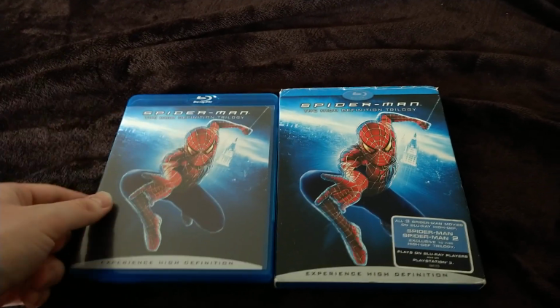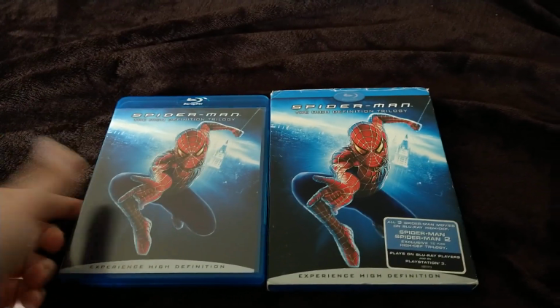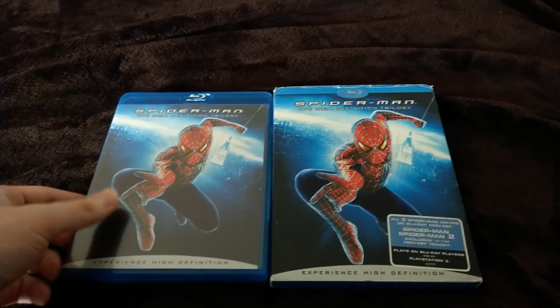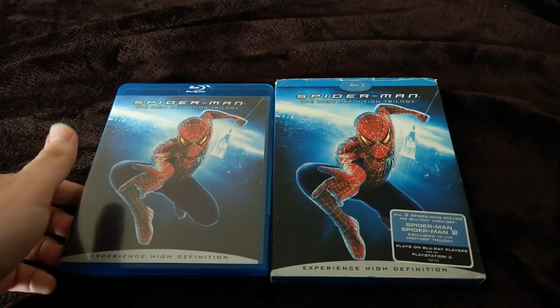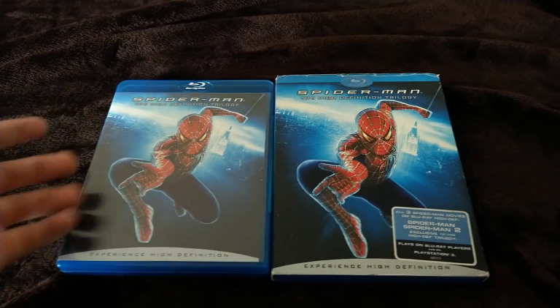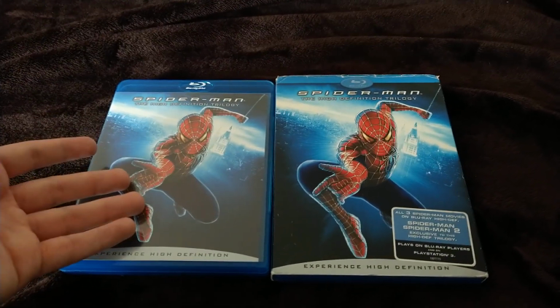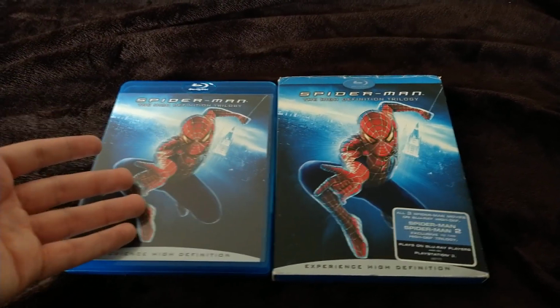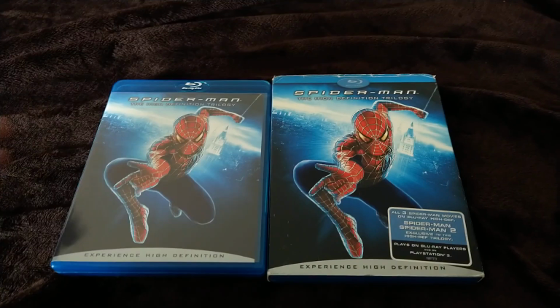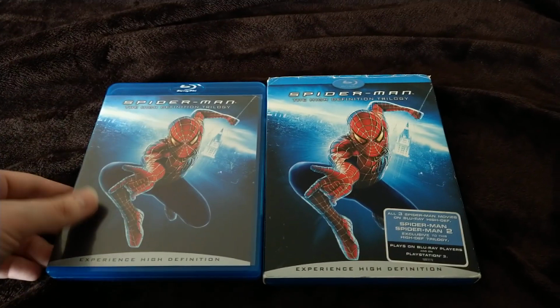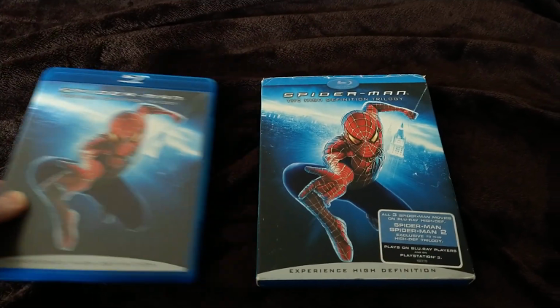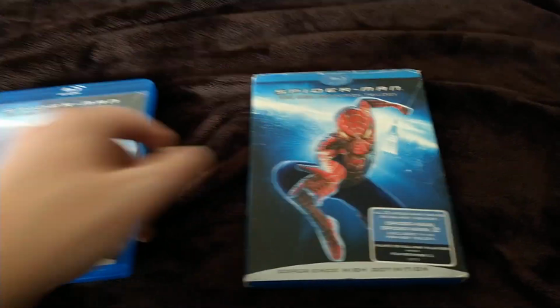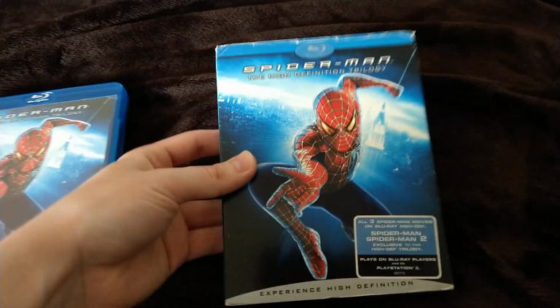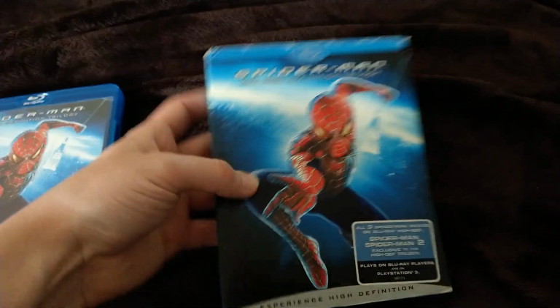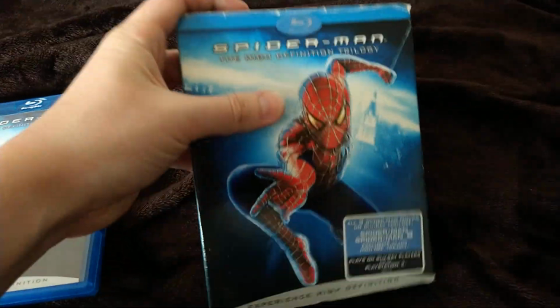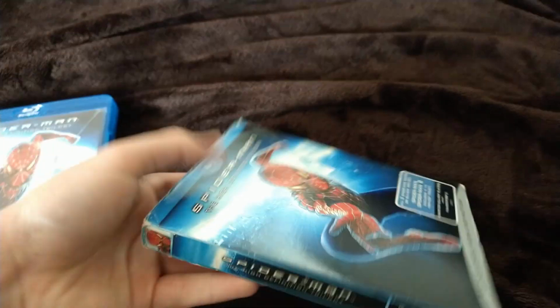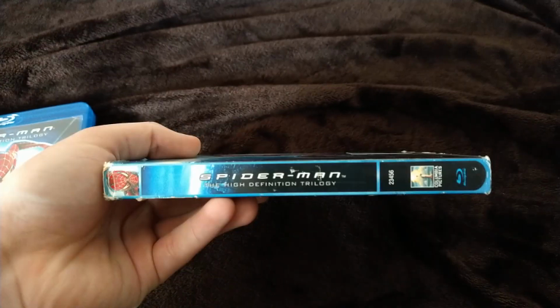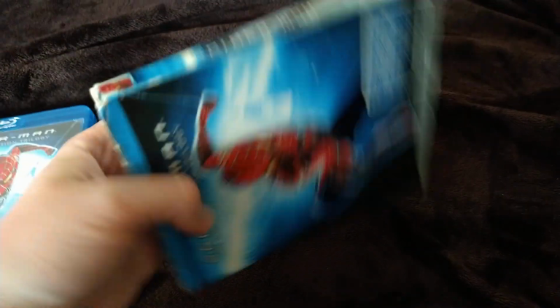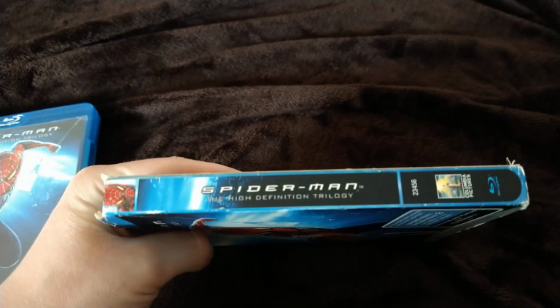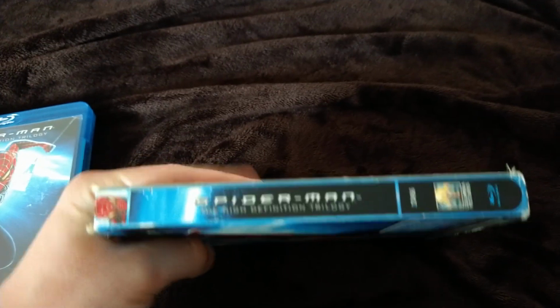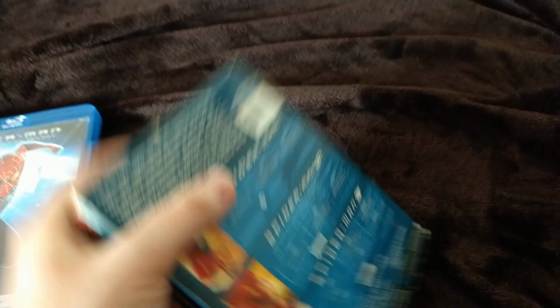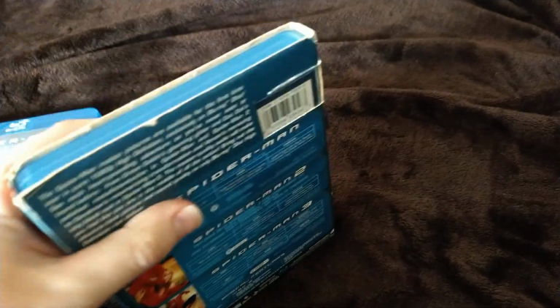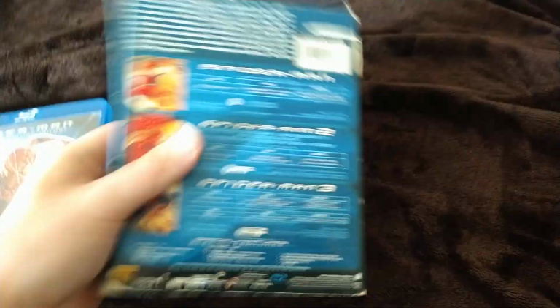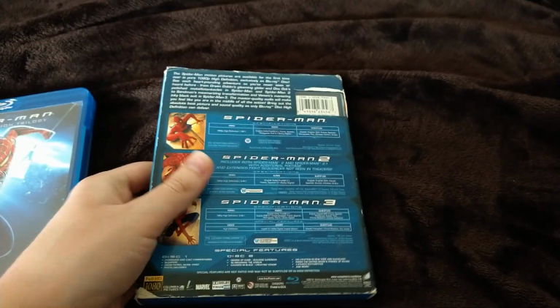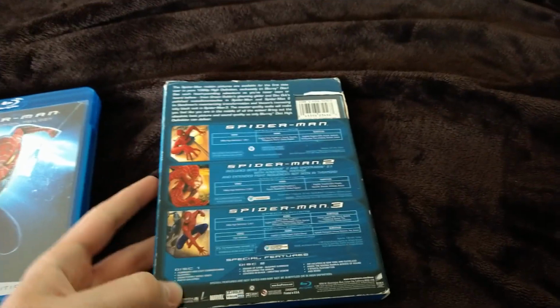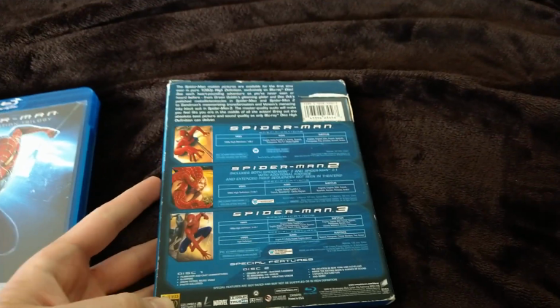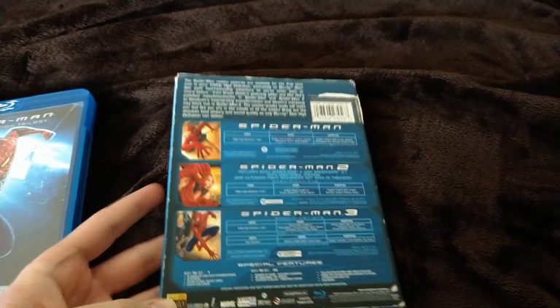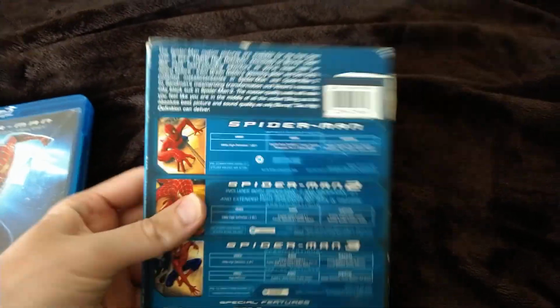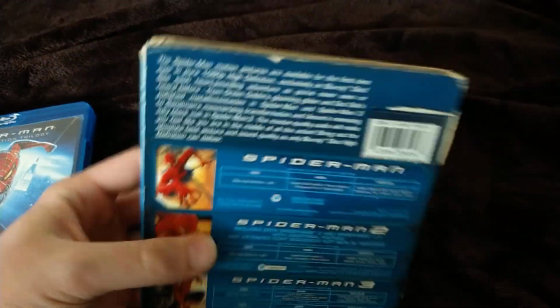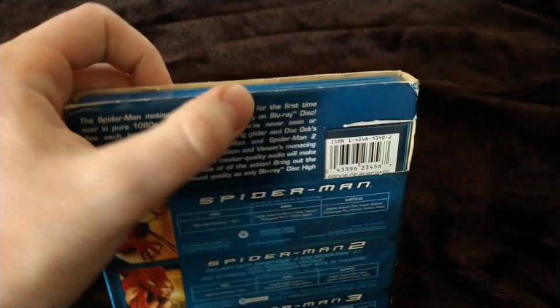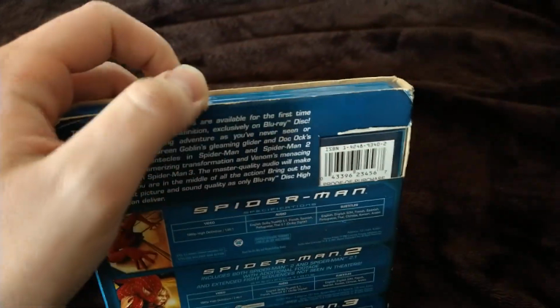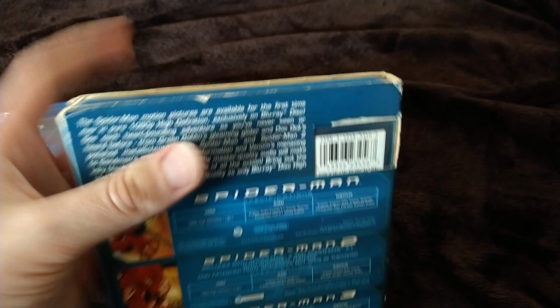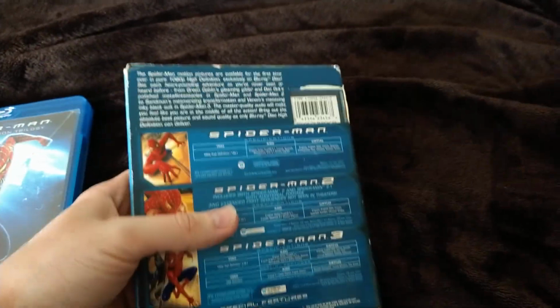I got it from Disc Replay in November last year — I'm pretty sure it was November, because I was with my sister Emily at Disc Replay. Yeah, let's look at this one. I probably could use a bit of touch-ups — it's clearly avoidable if you ask me.